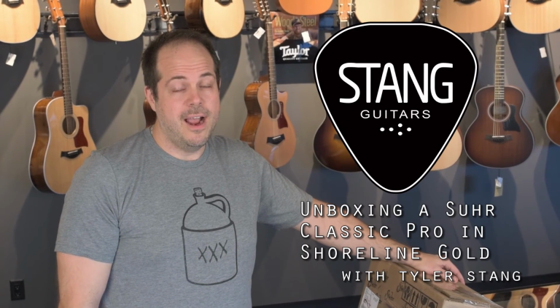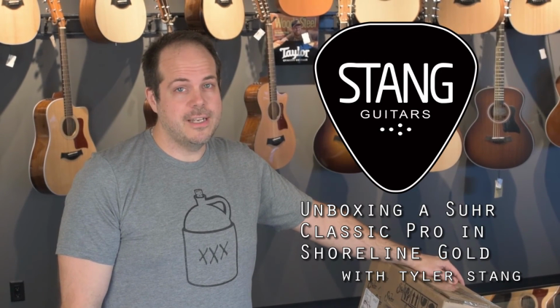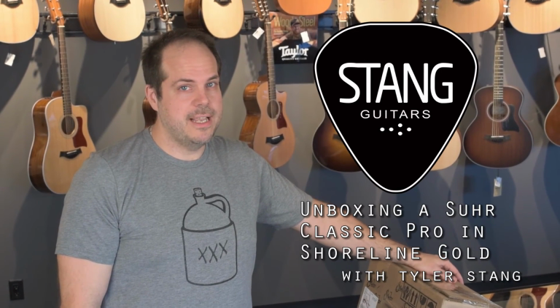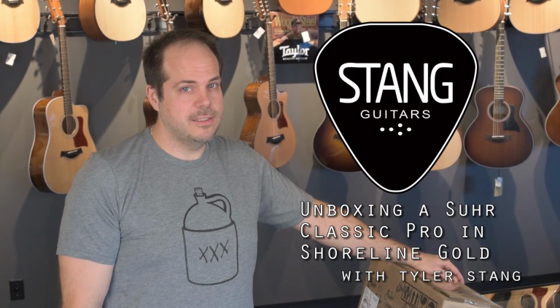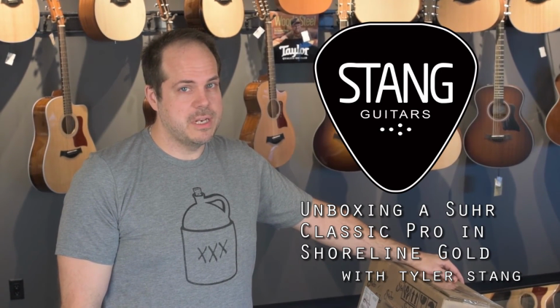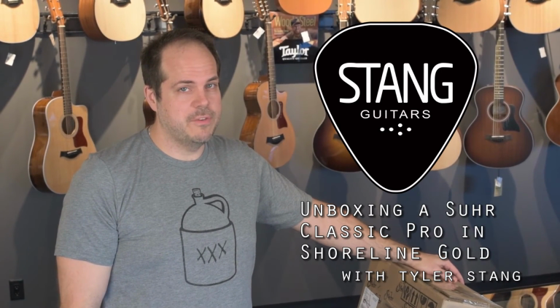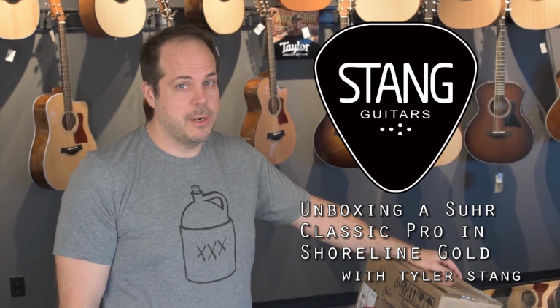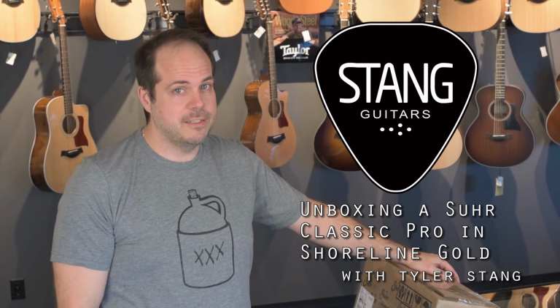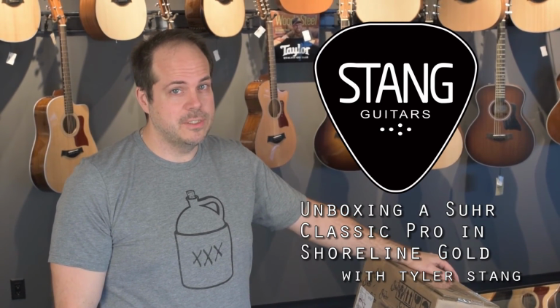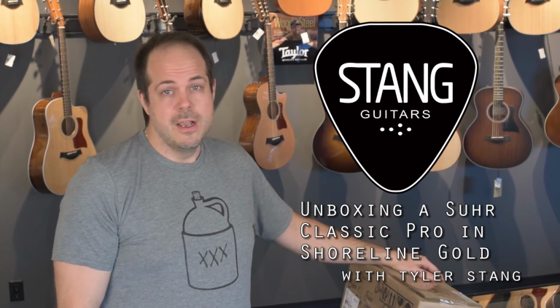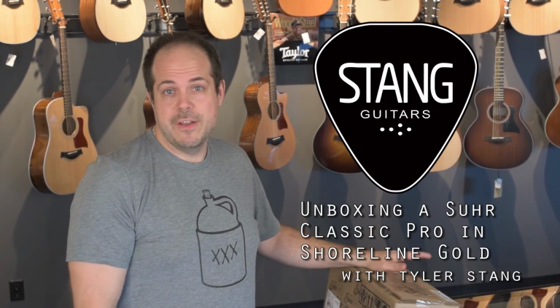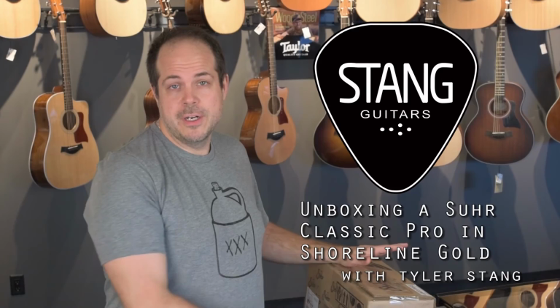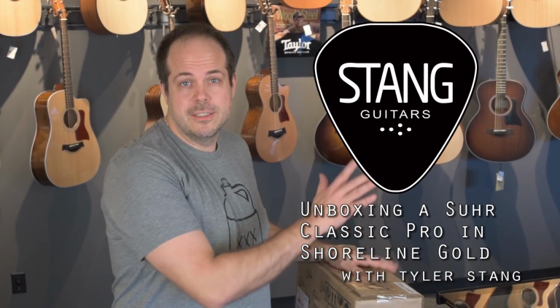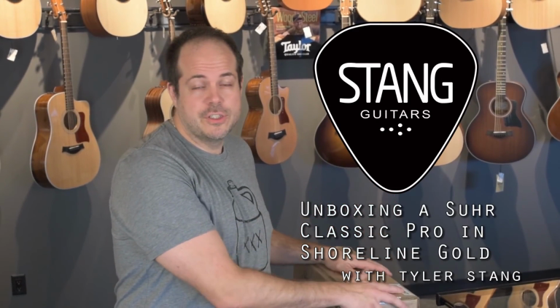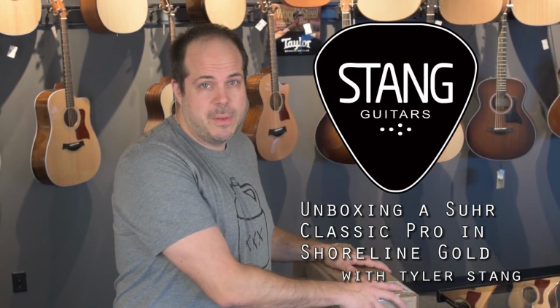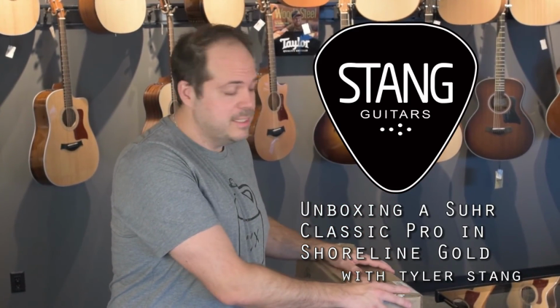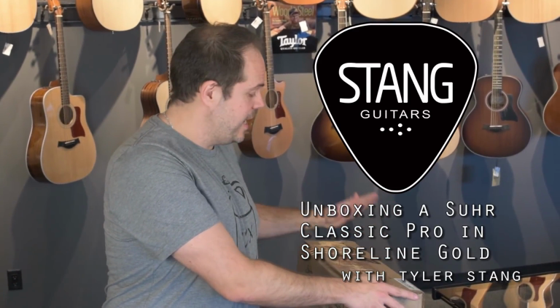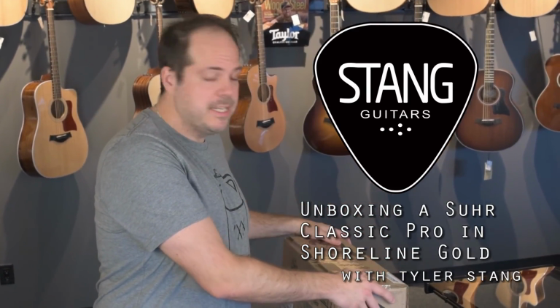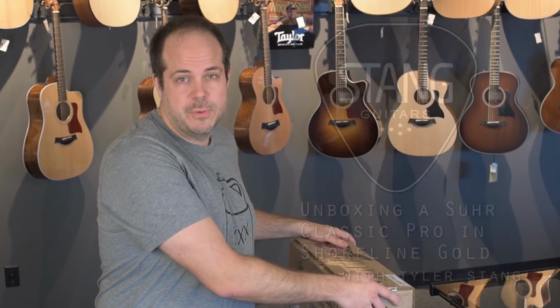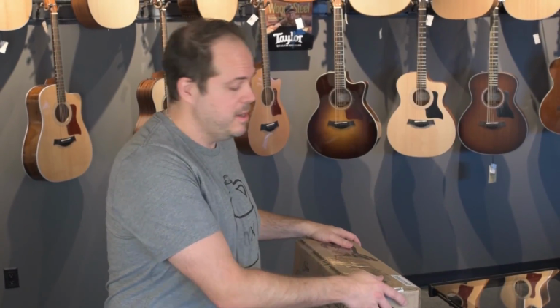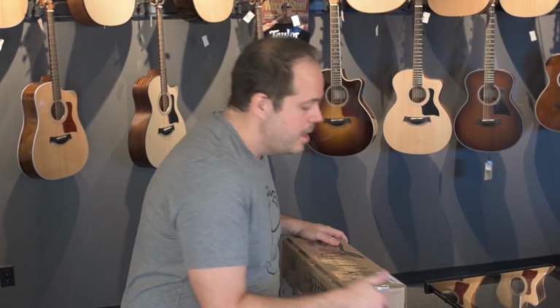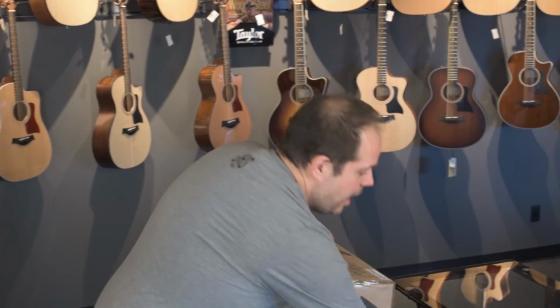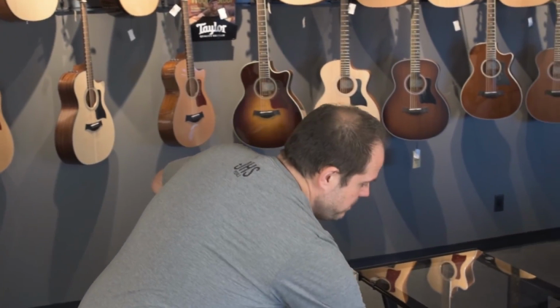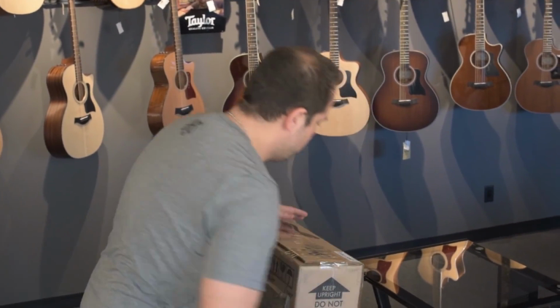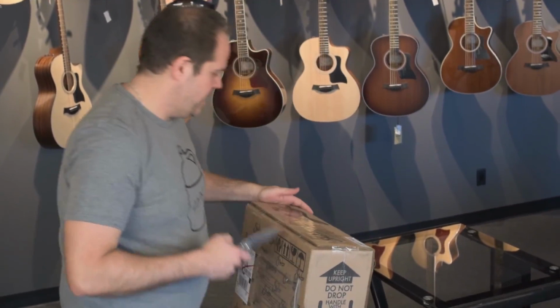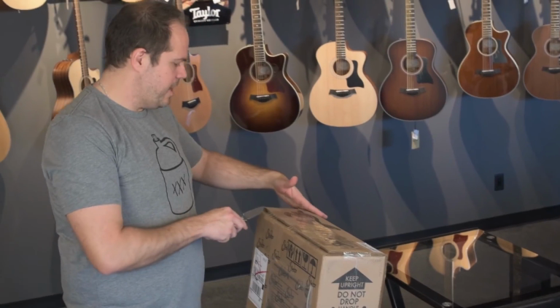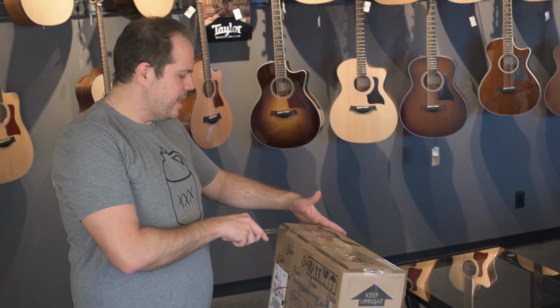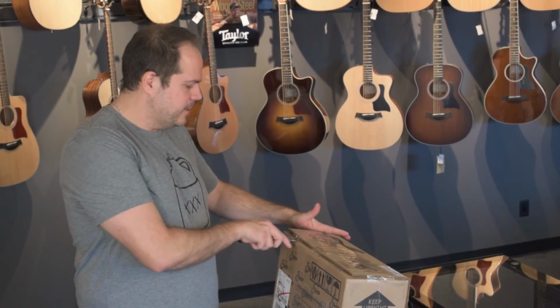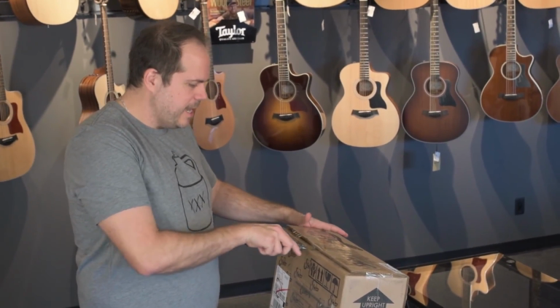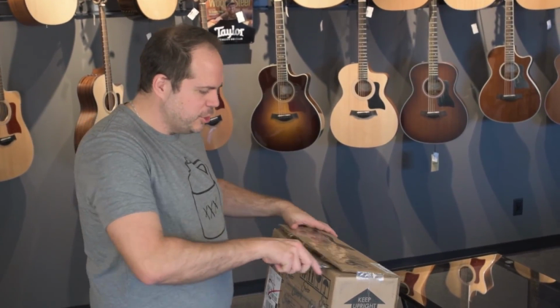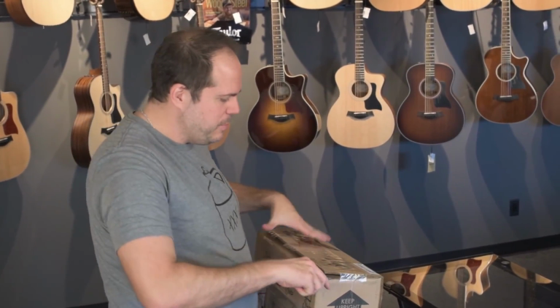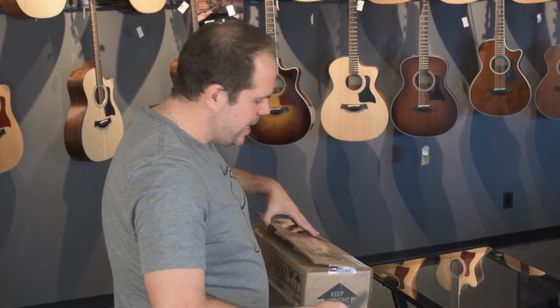Hi there, Tyler with Stang Guitars here with another one of our quick unboxing videos. We have another in our series of Sur unboxings, and I can't wait to get this one out. This one is right up our alley here at Stang — just what we like.